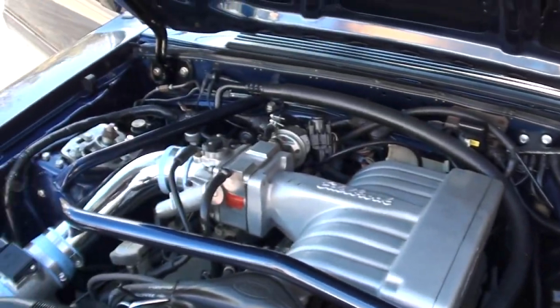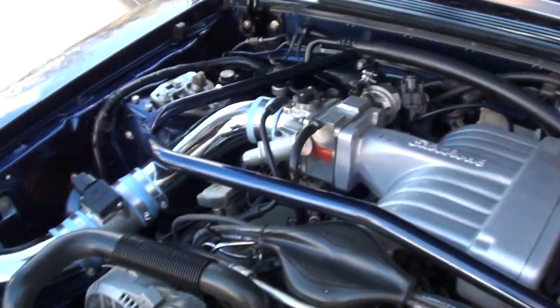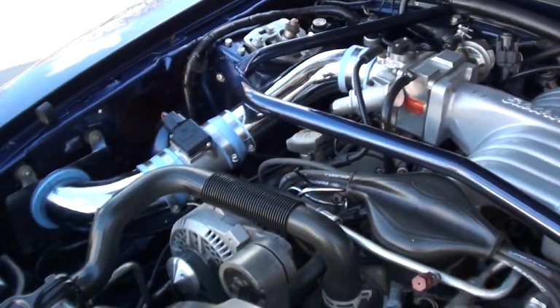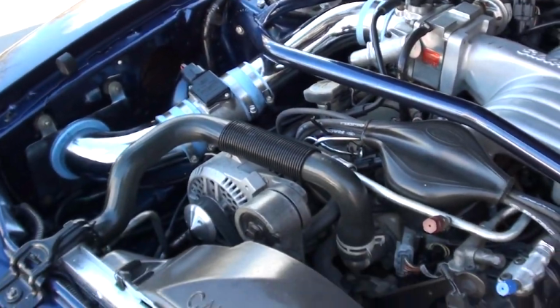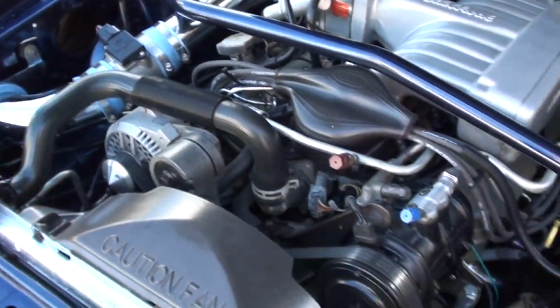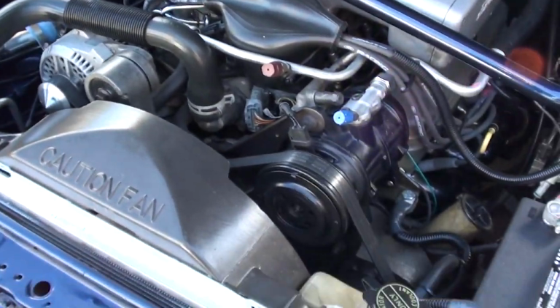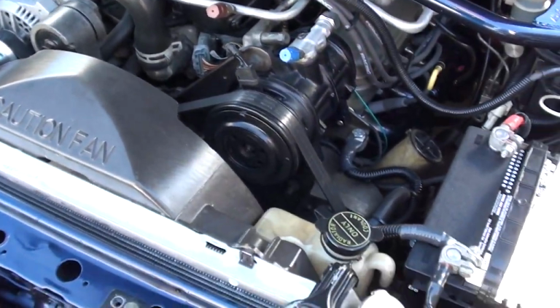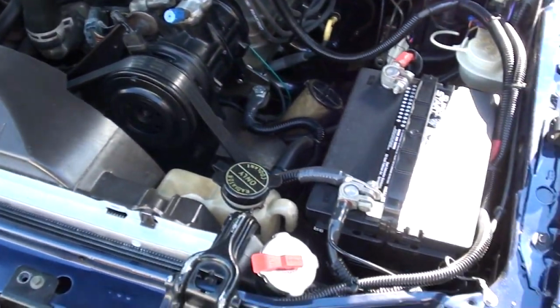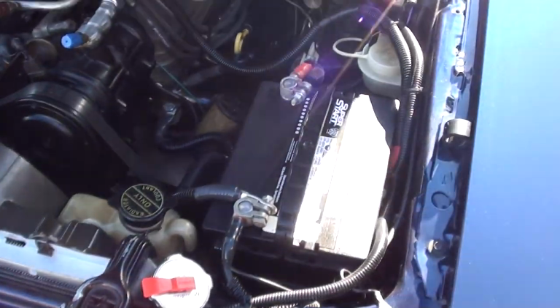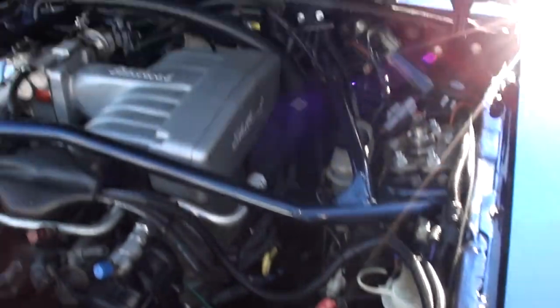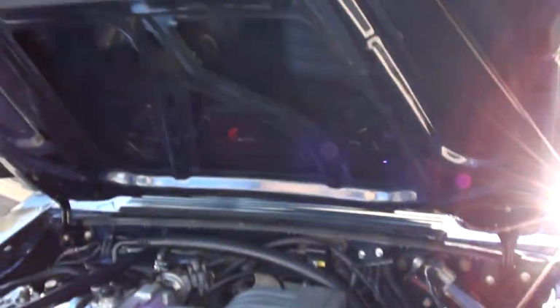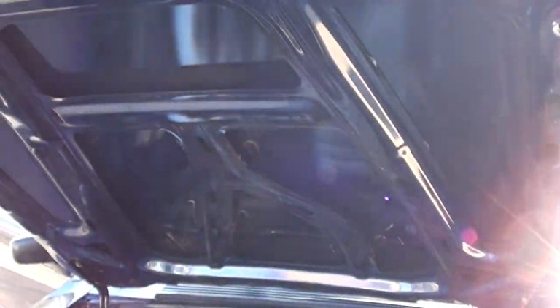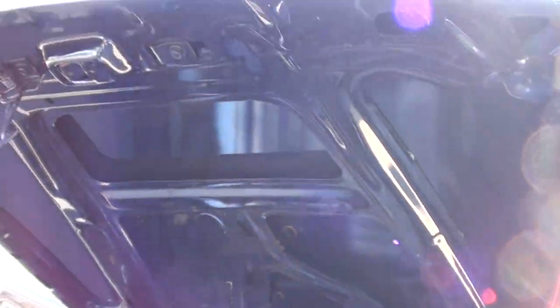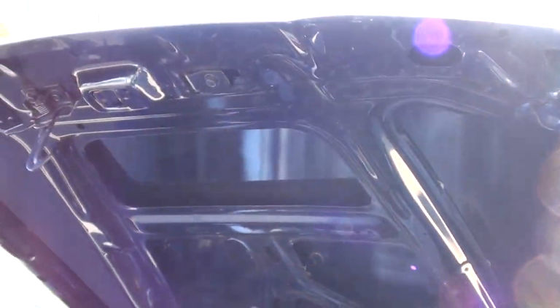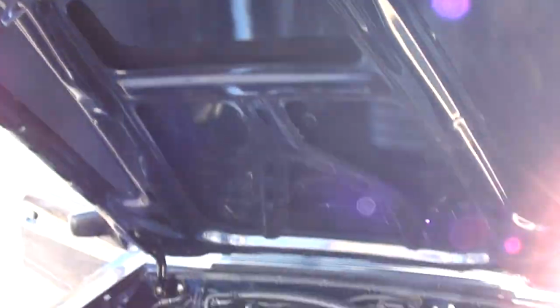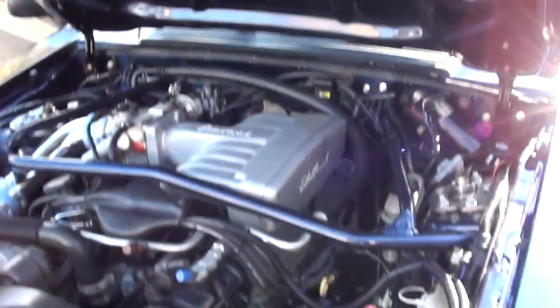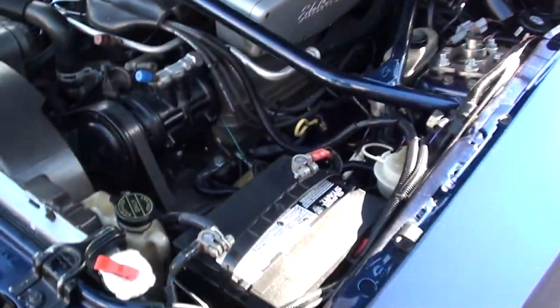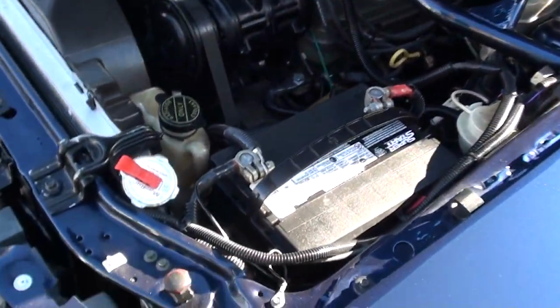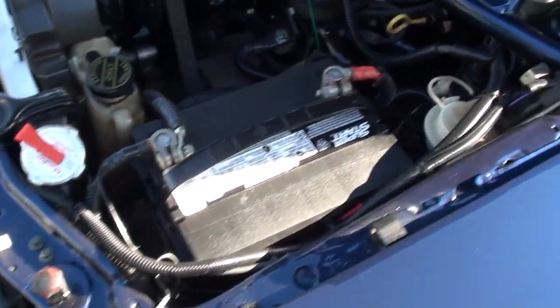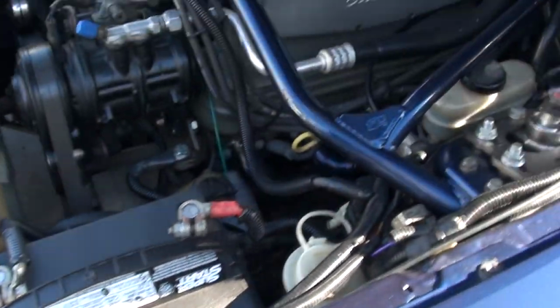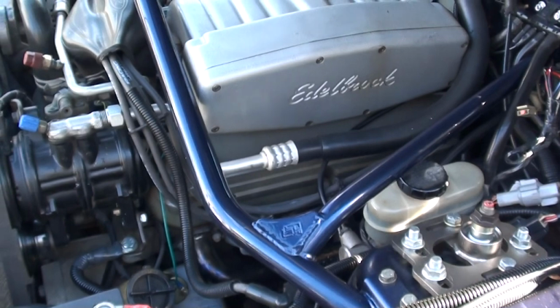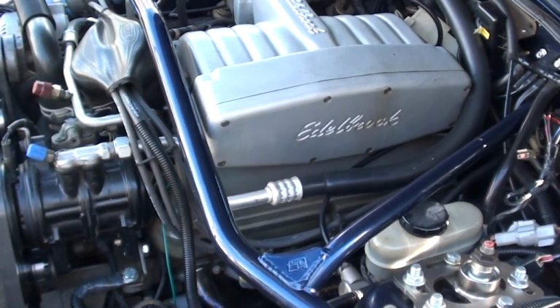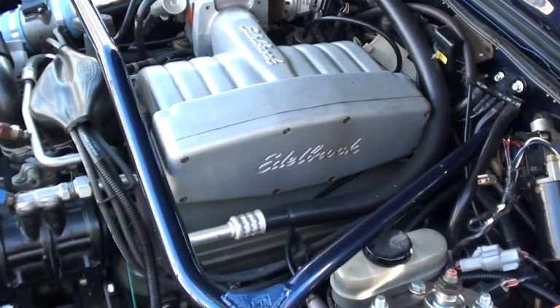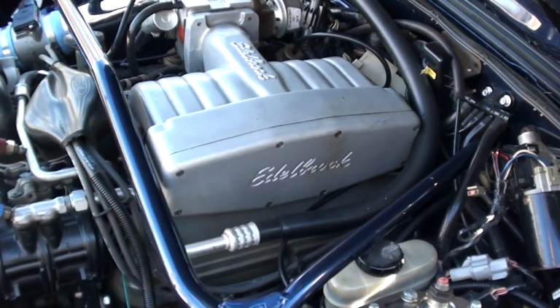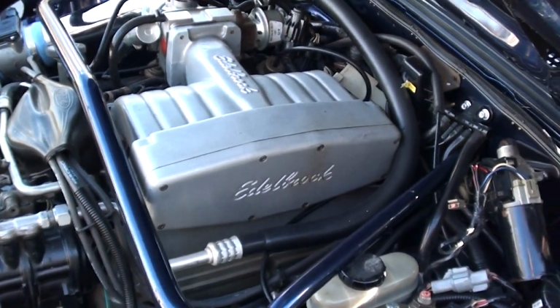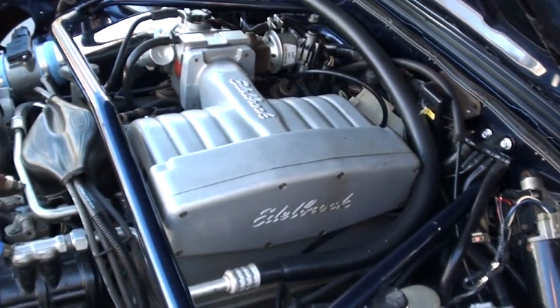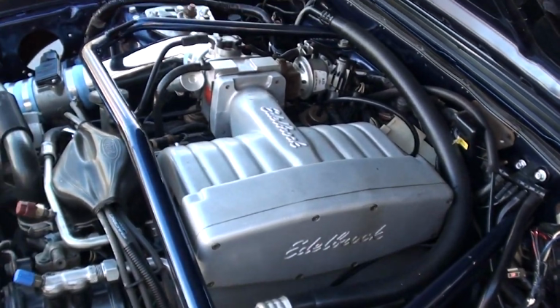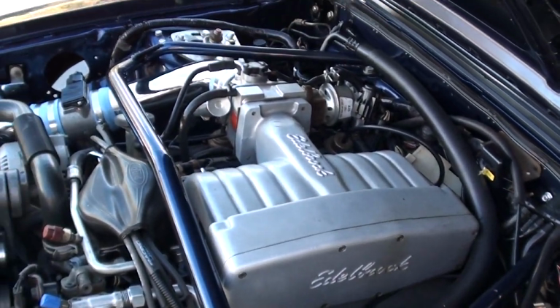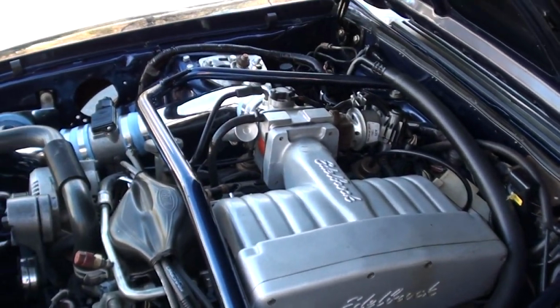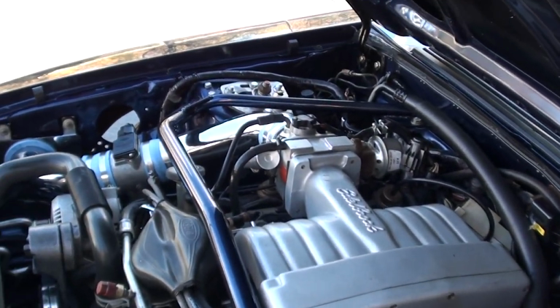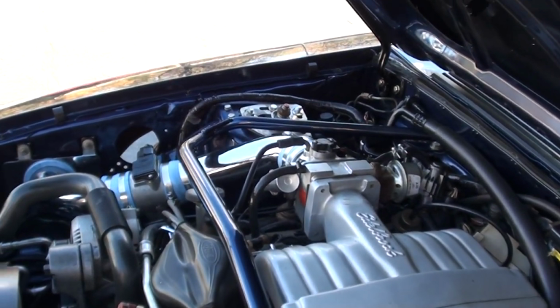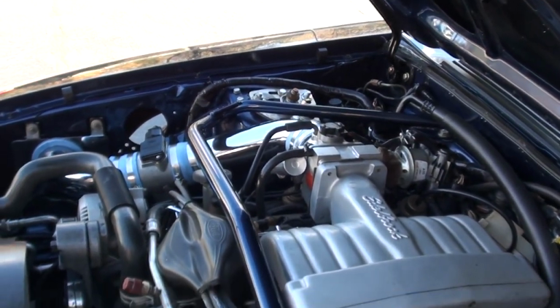5-speed manual transmission. Aluminum radiator. It's got BBK headers on it. So like I say, lots of bolt-on stuff.